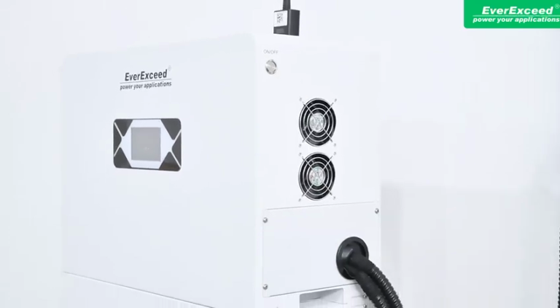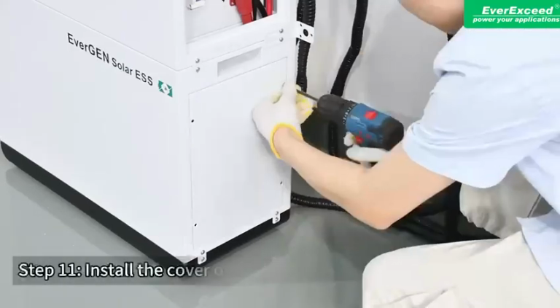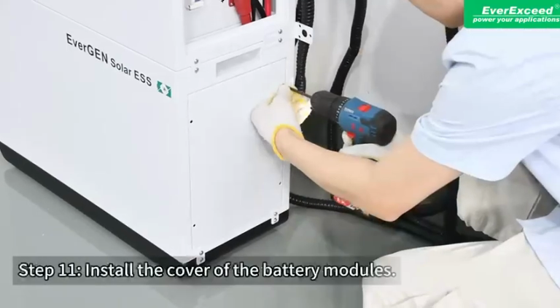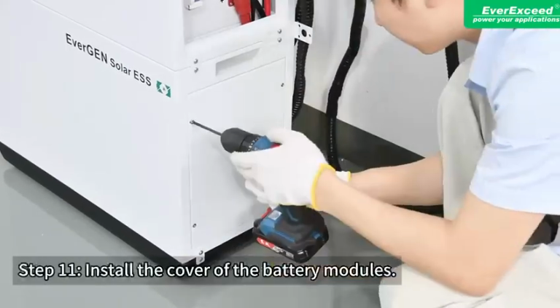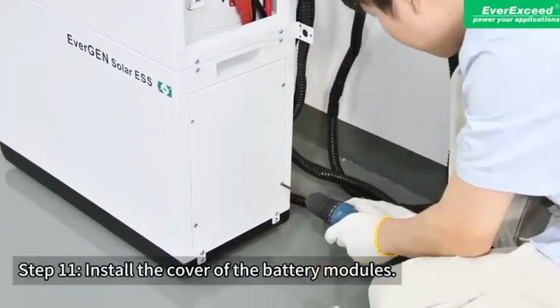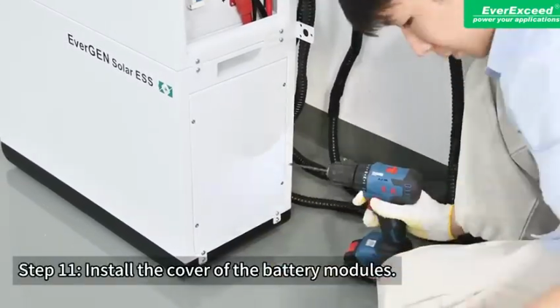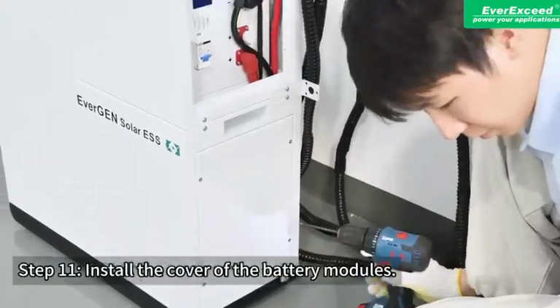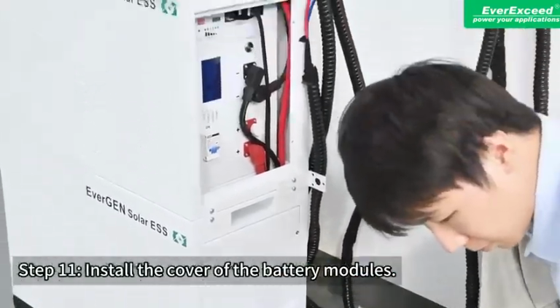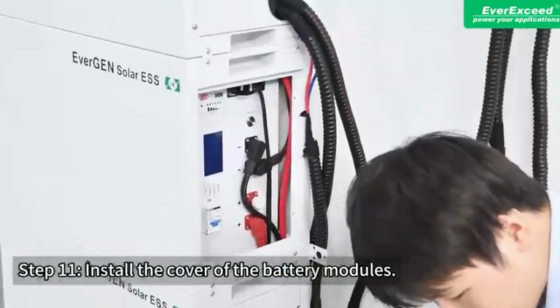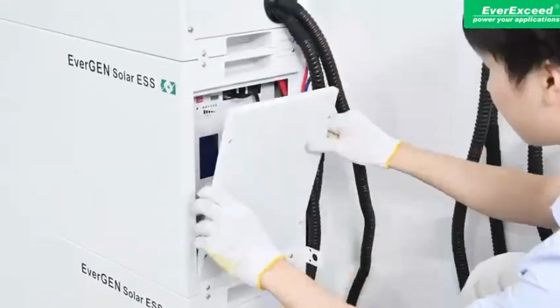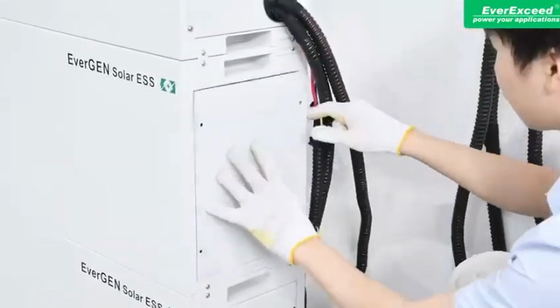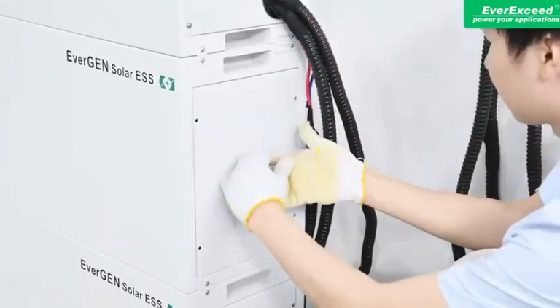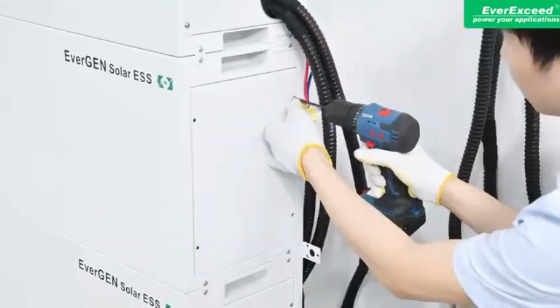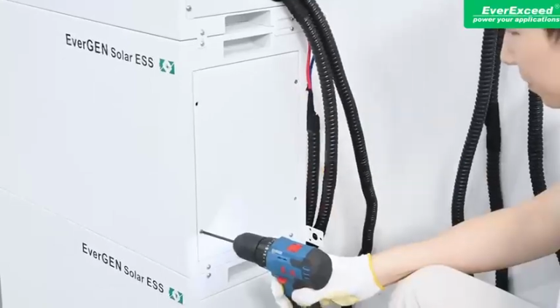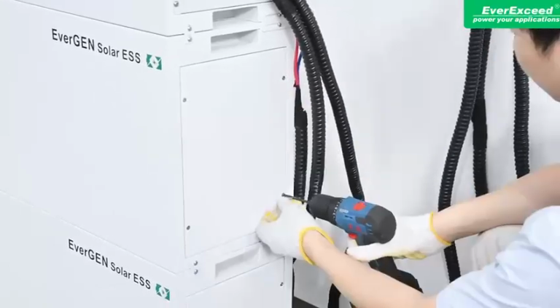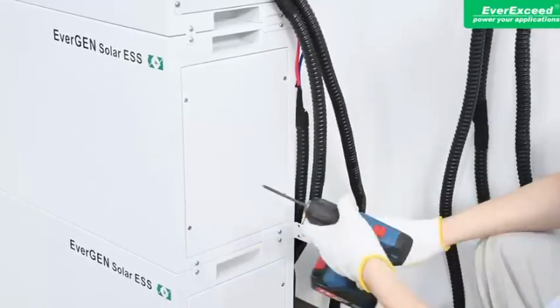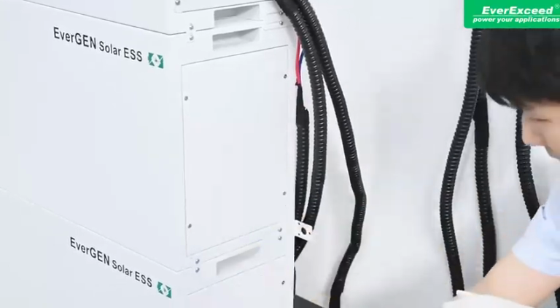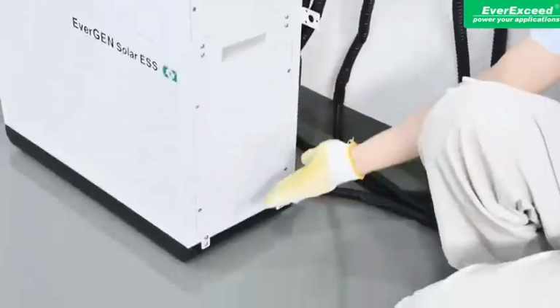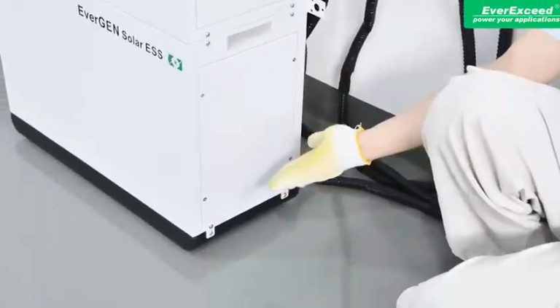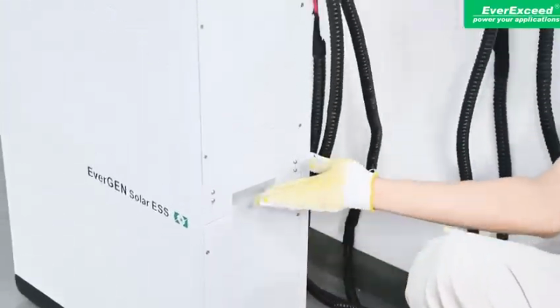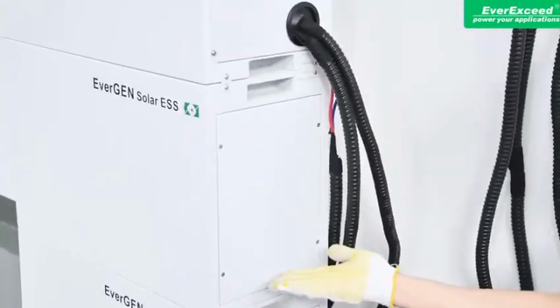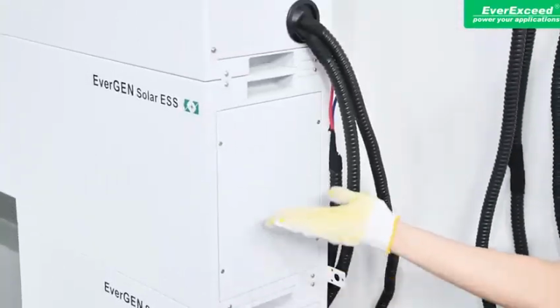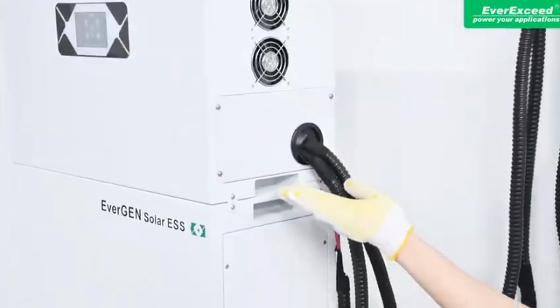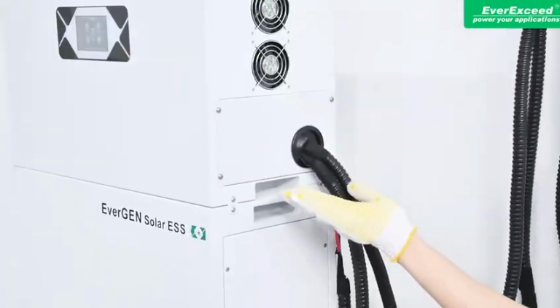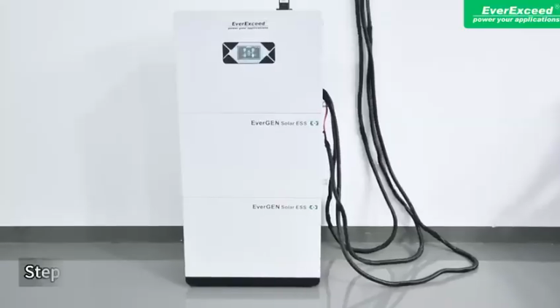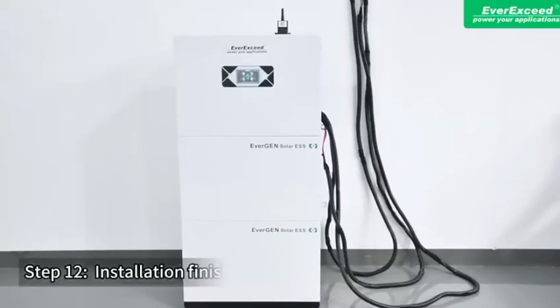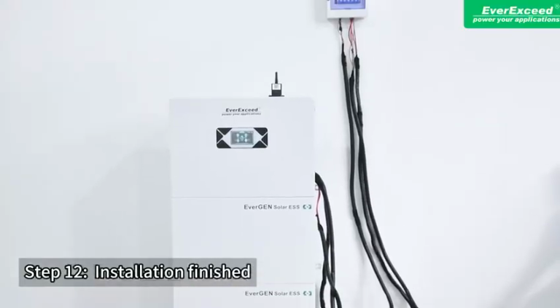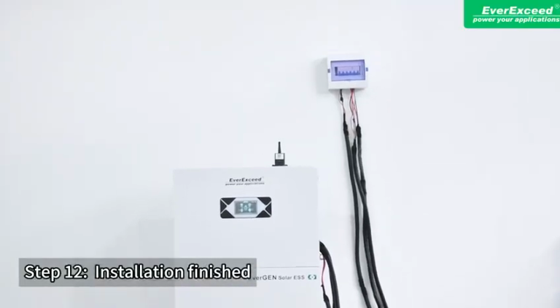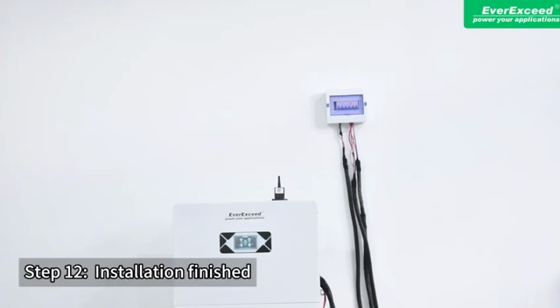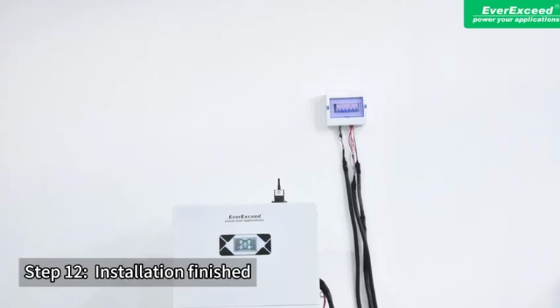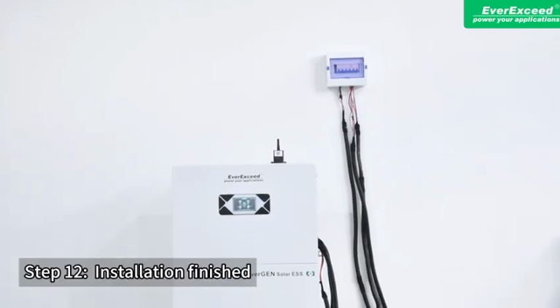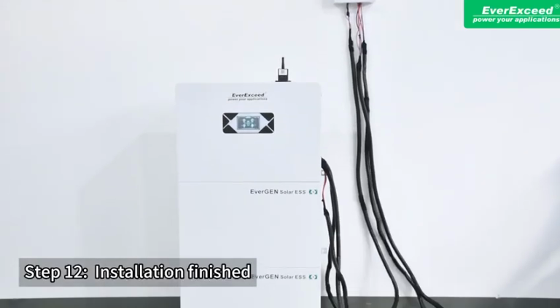Step 11: Install the cover of the battery modules. Step 12: Installation finished.